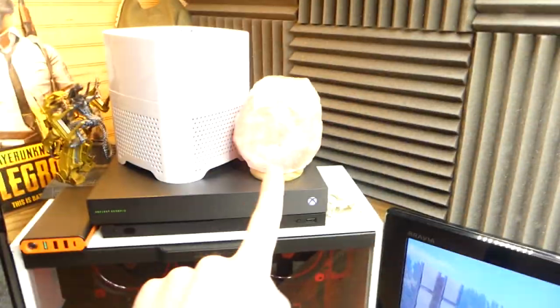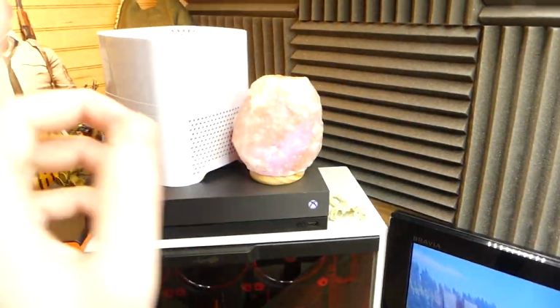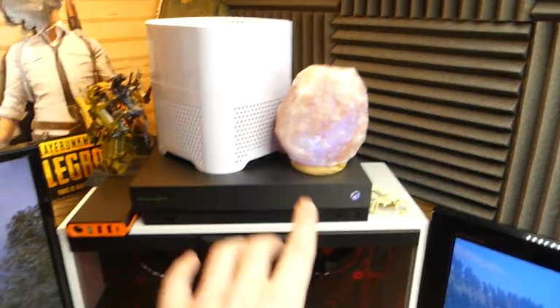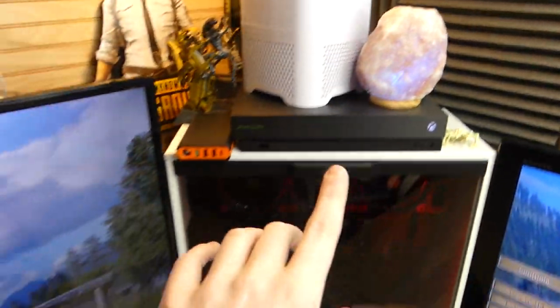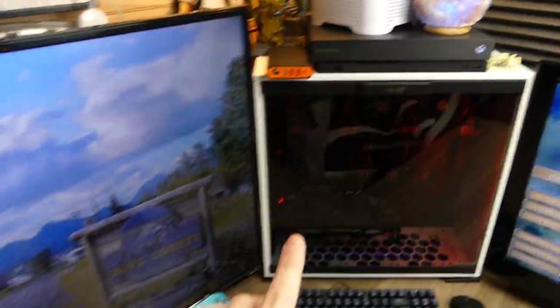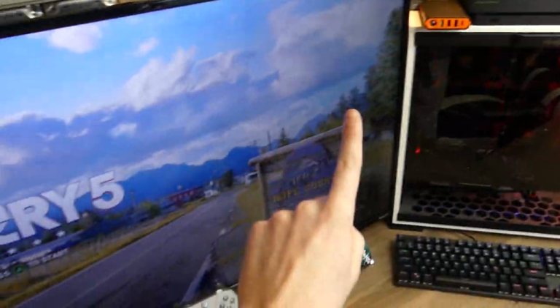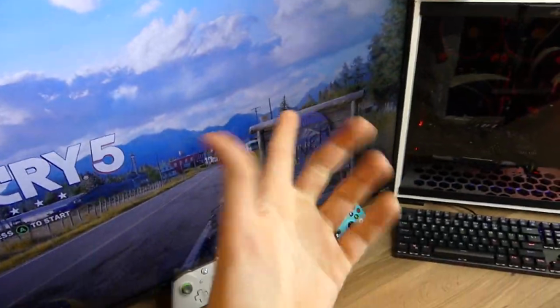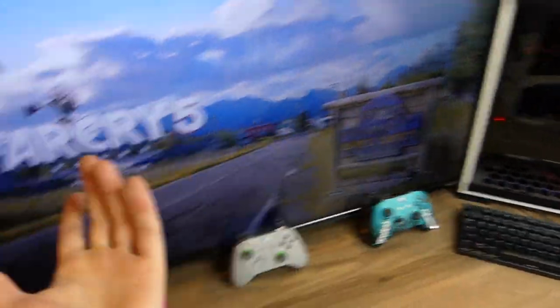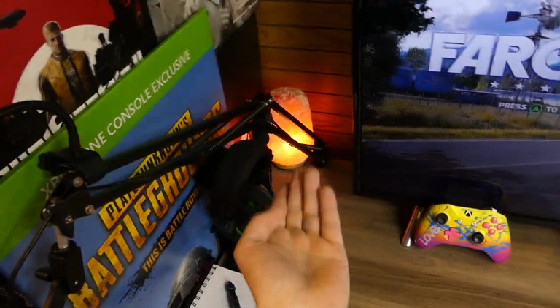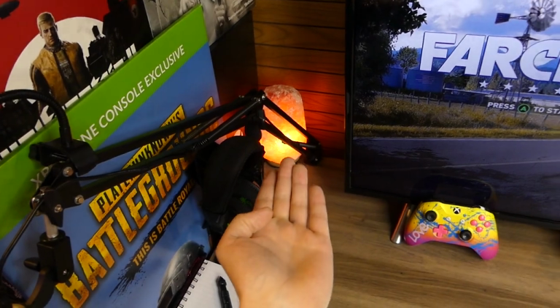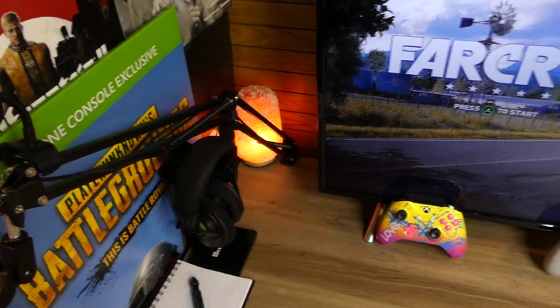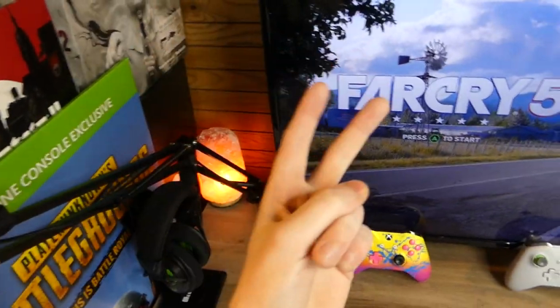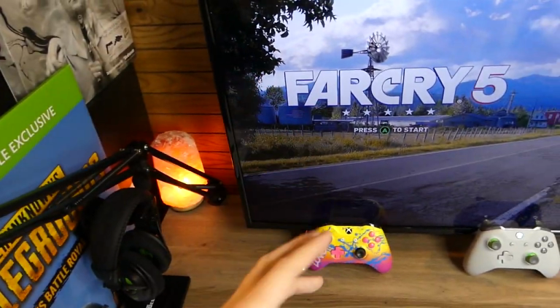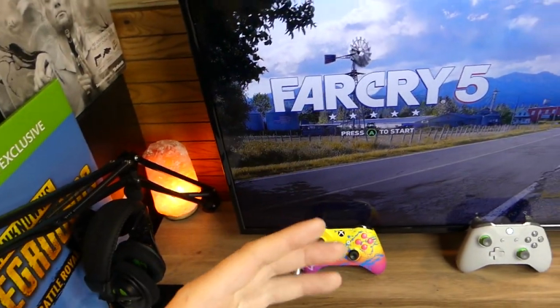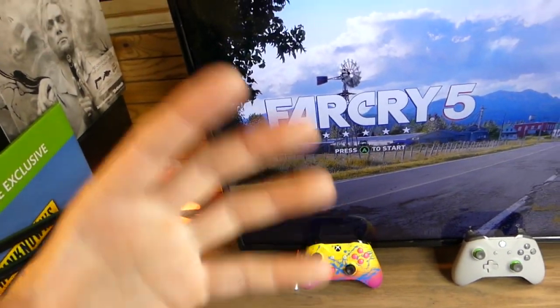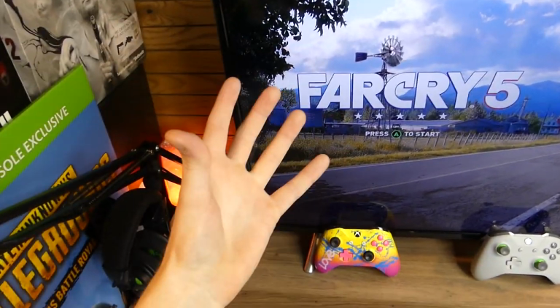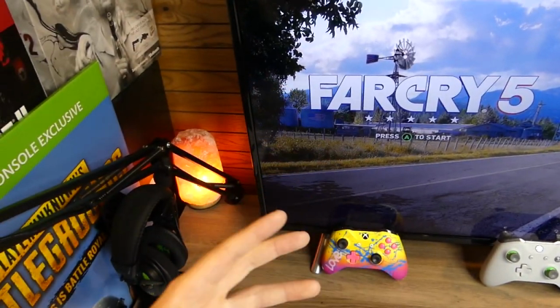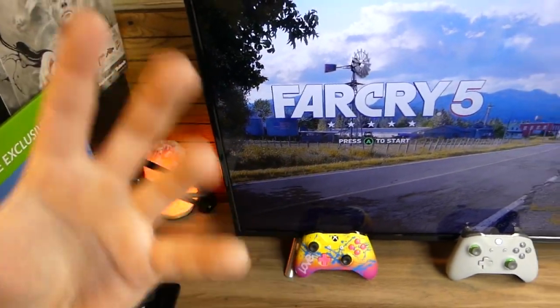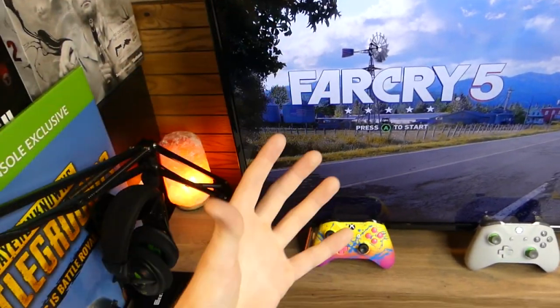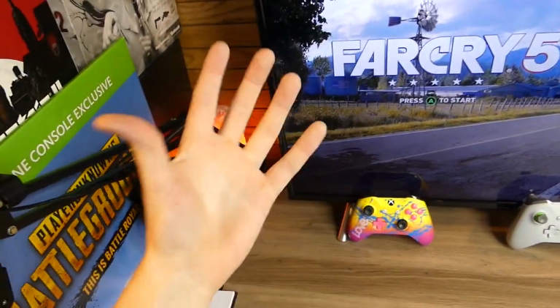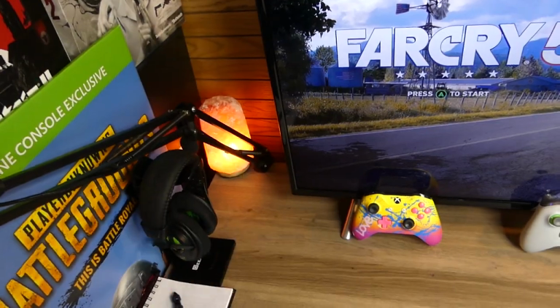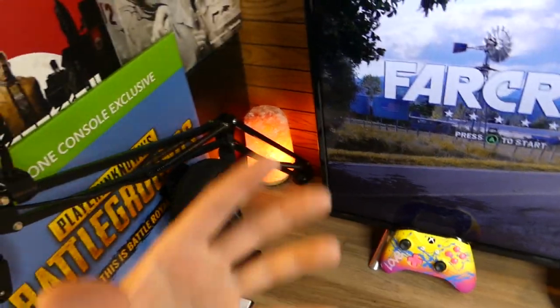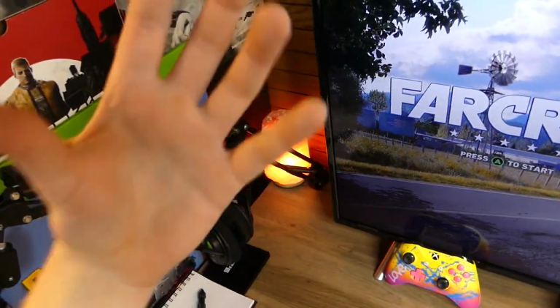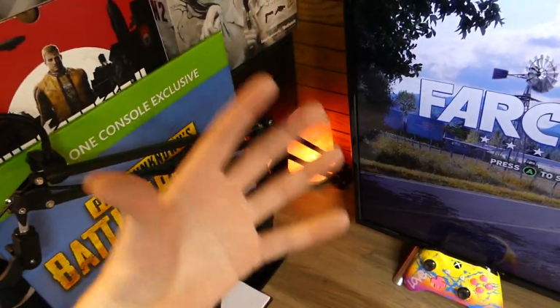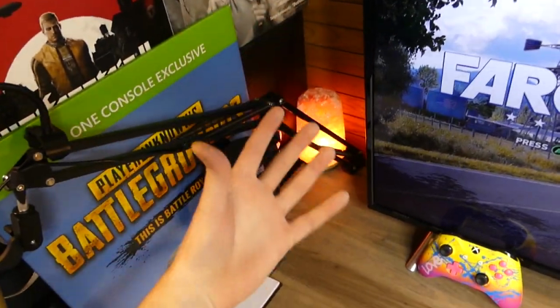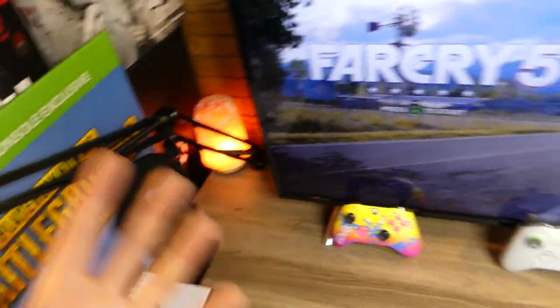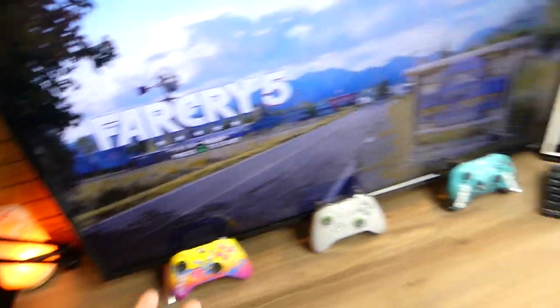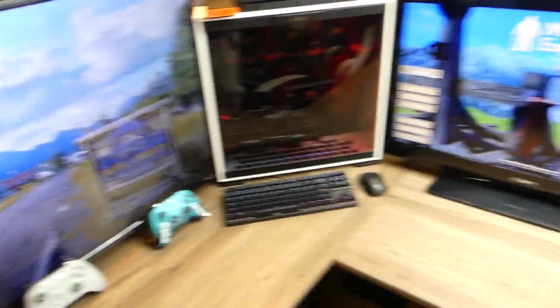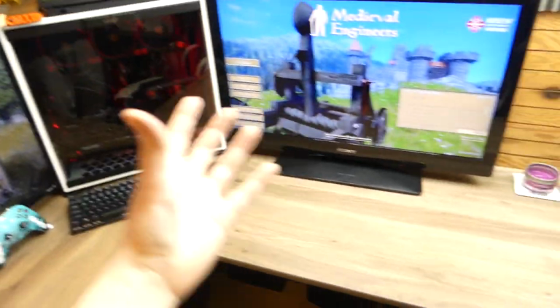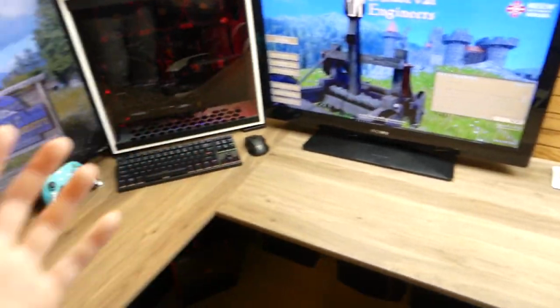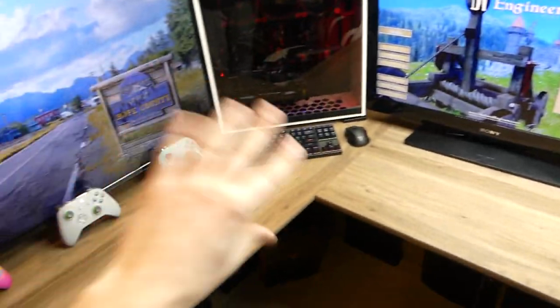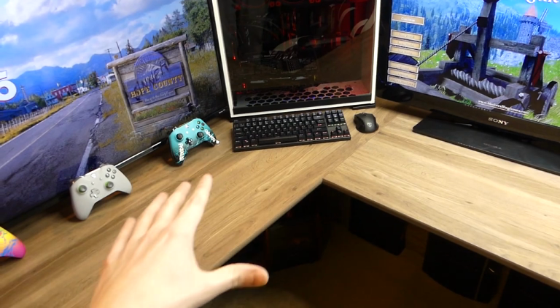There are actually a couple of things that are pretty interesting about these Himalaya salt lamps. First of all, they just look cool — they look pretty awesome. And second of all, they're supposed to put ions in the air which are good for you. It makes you feel better, more relaxed, and less stressed.